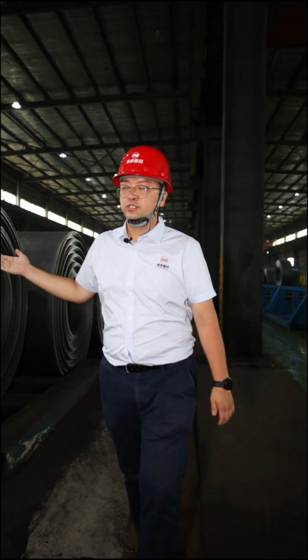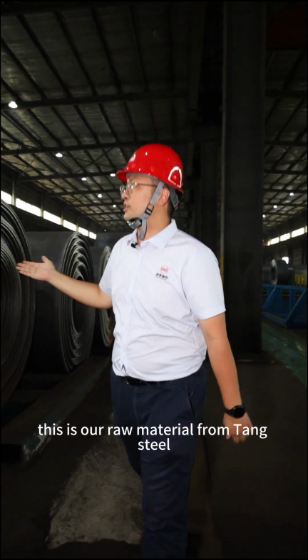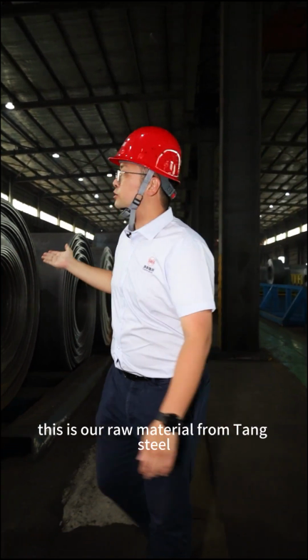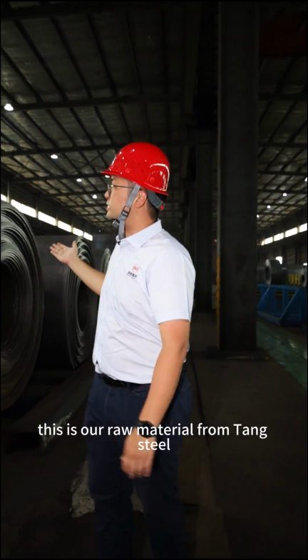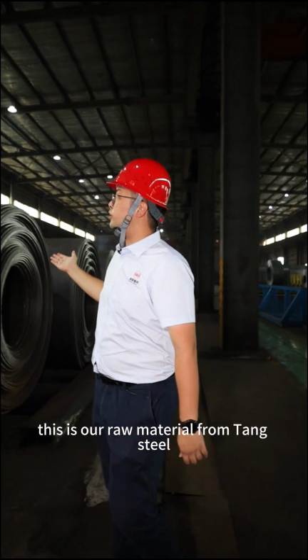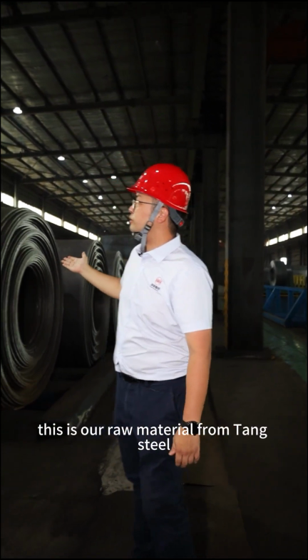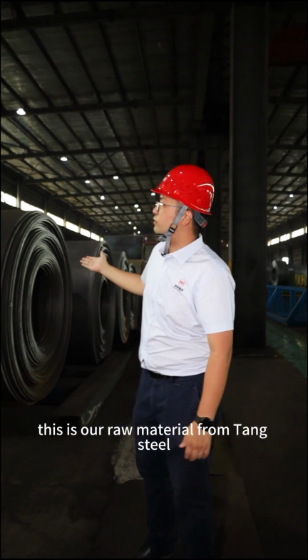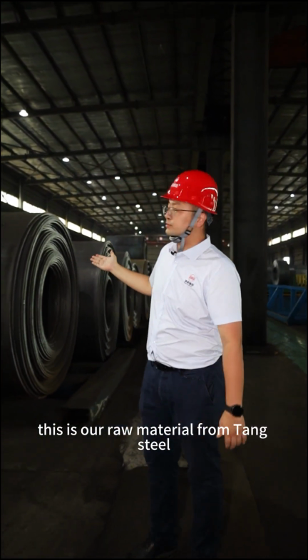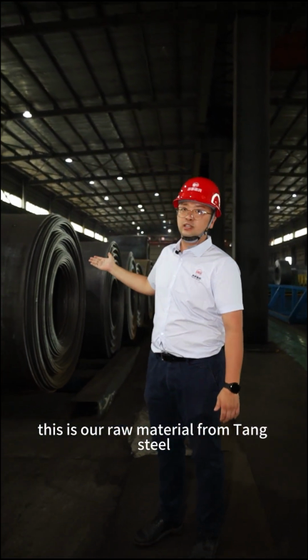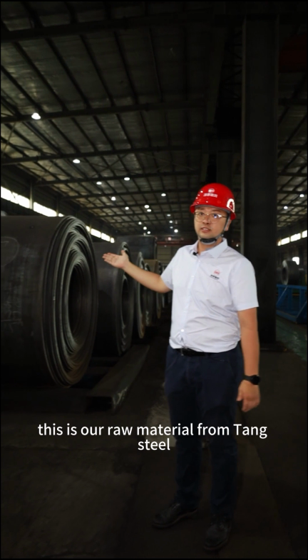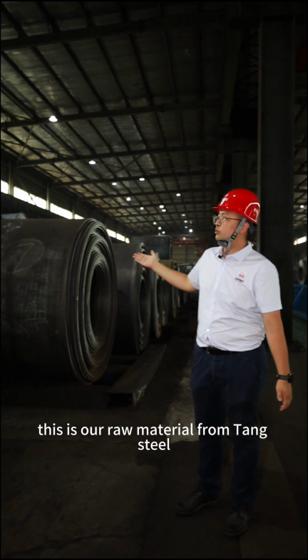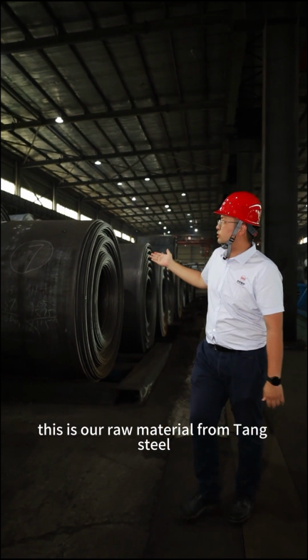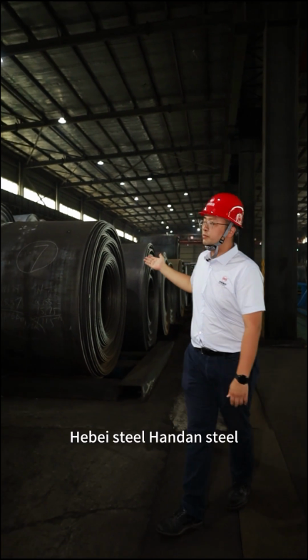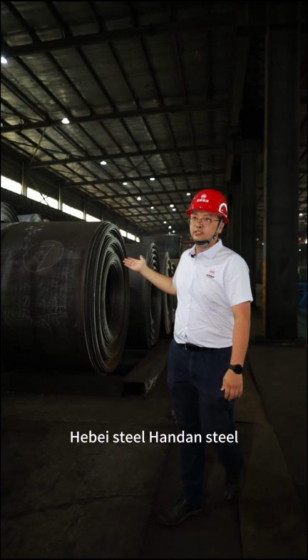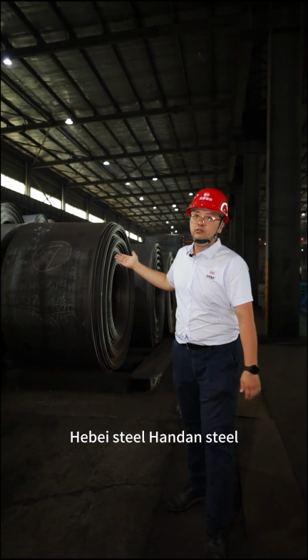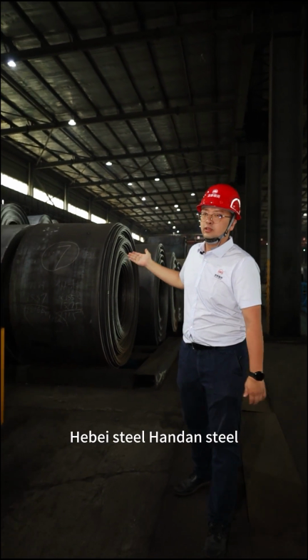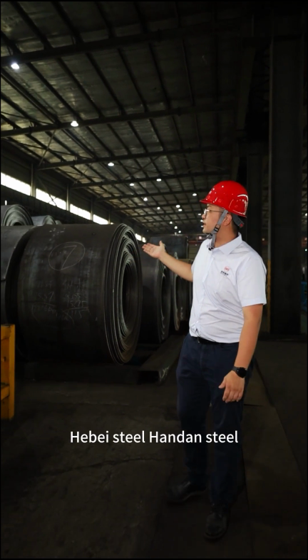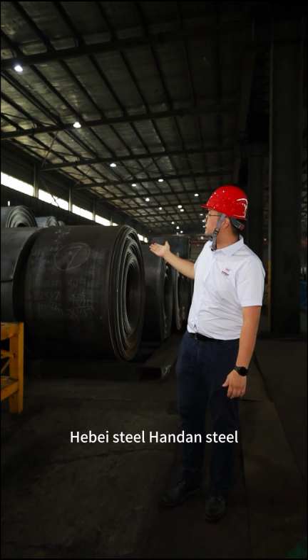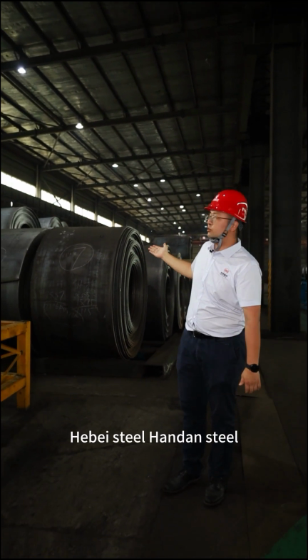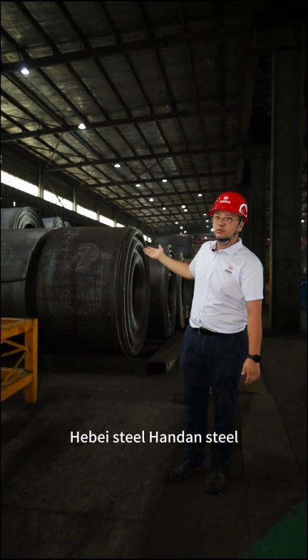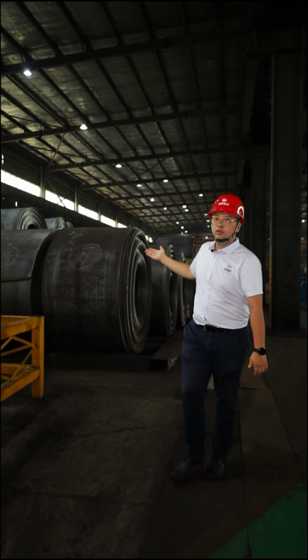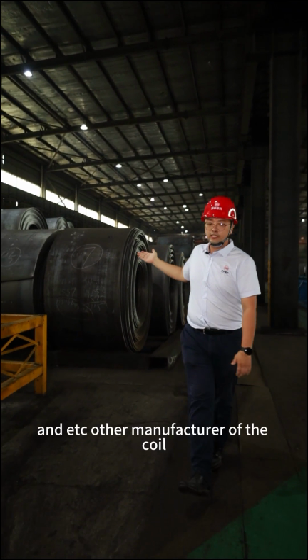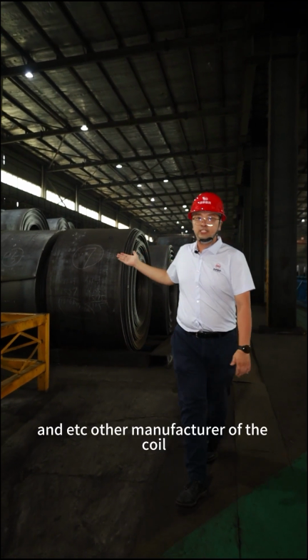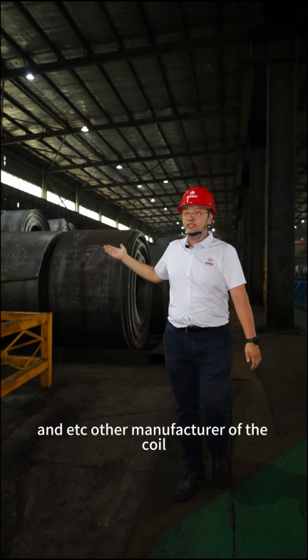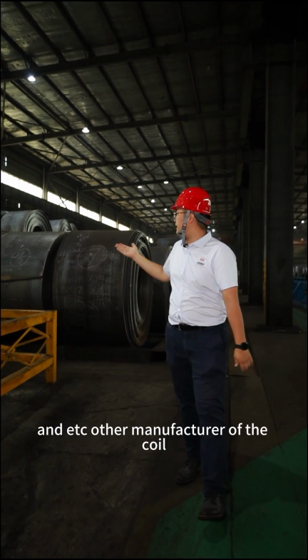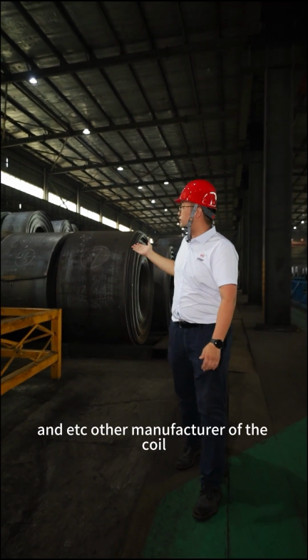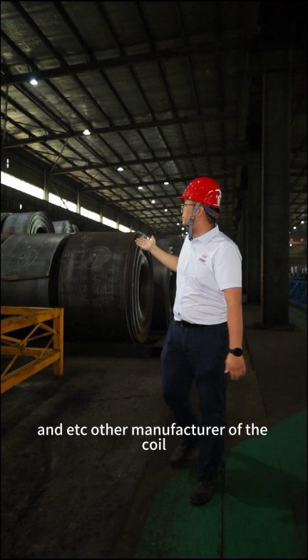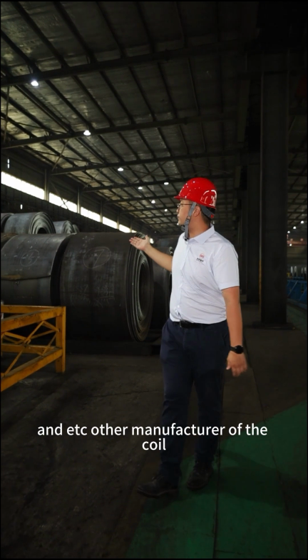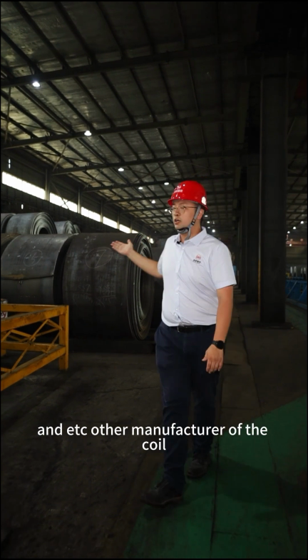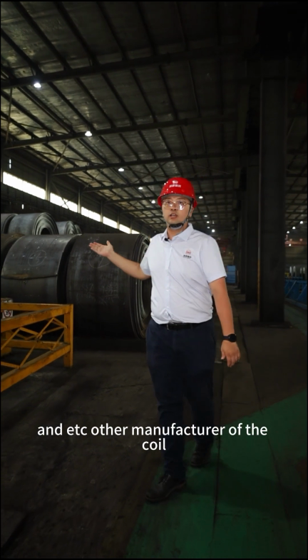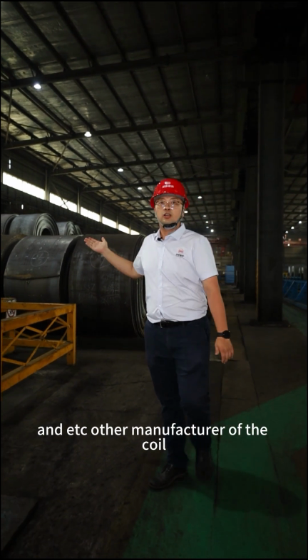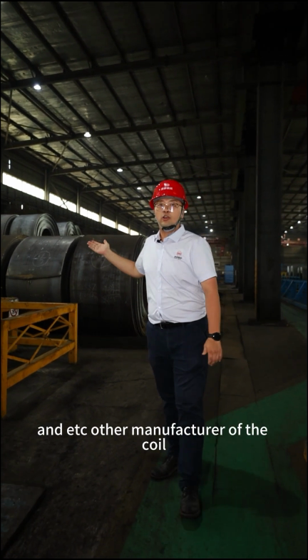This is our raw material from Han Steel, Hubei Steel, Hangan Steel, and others used in the manufacture of the coil.